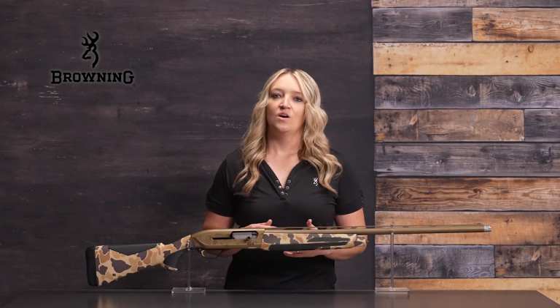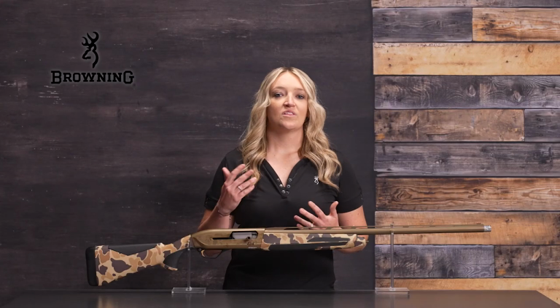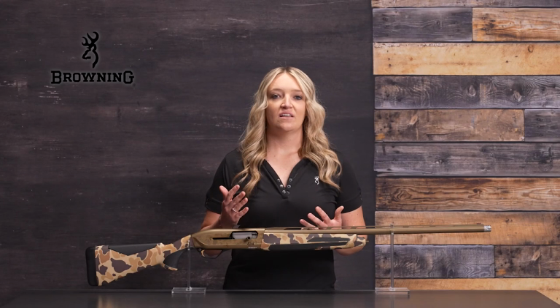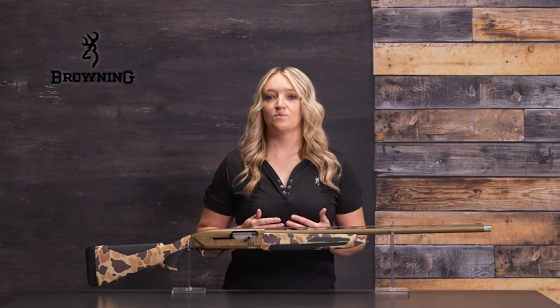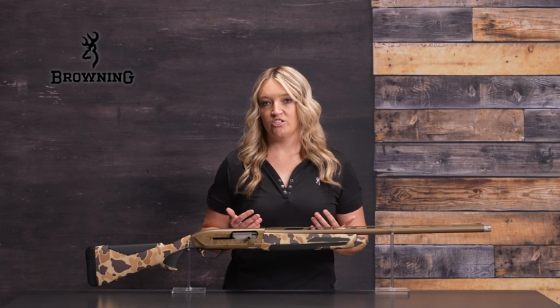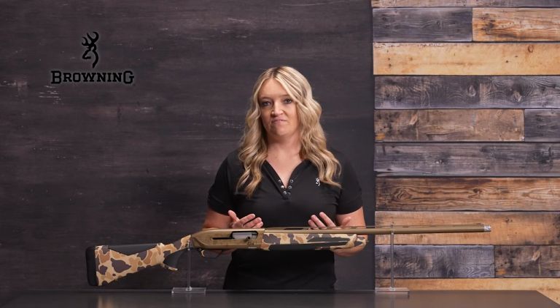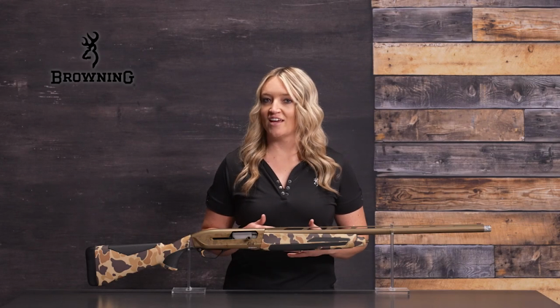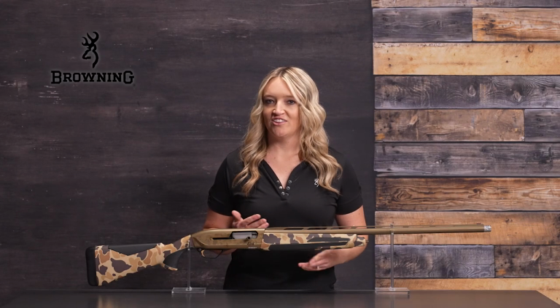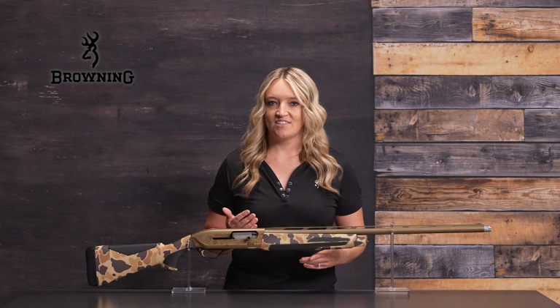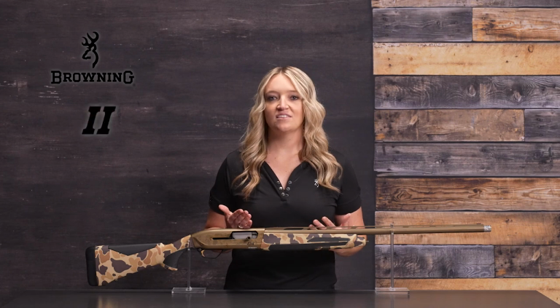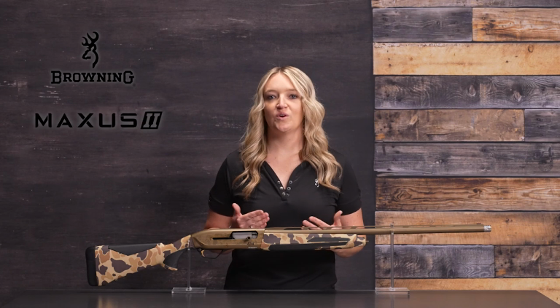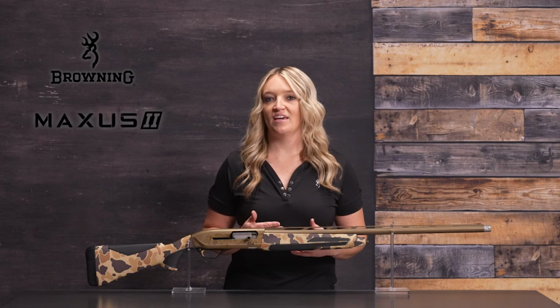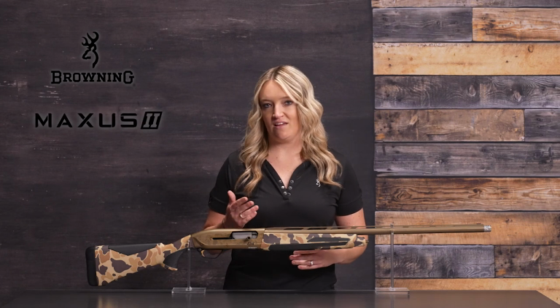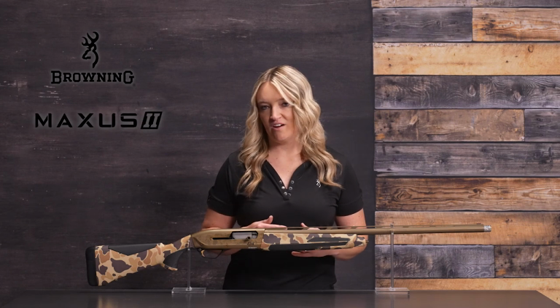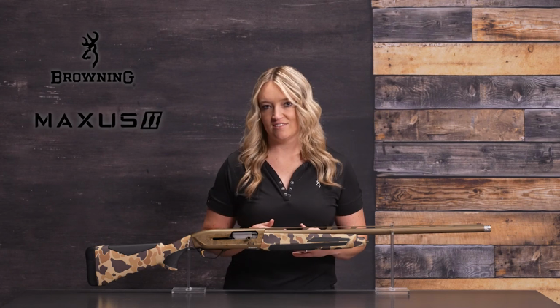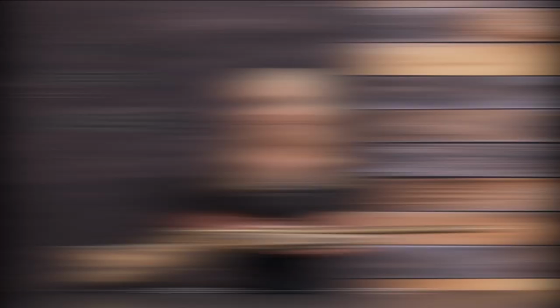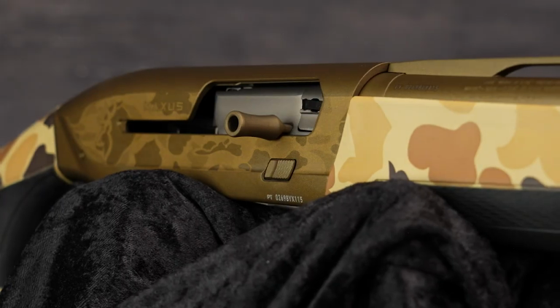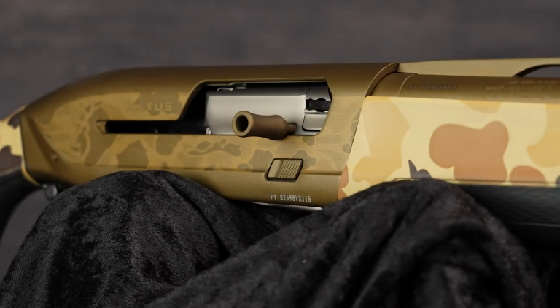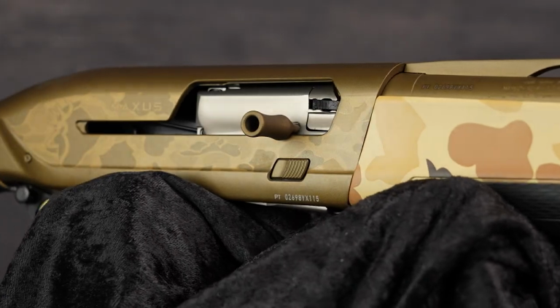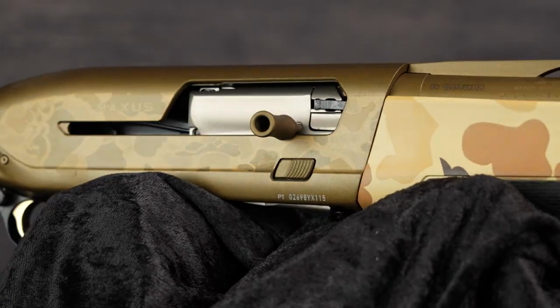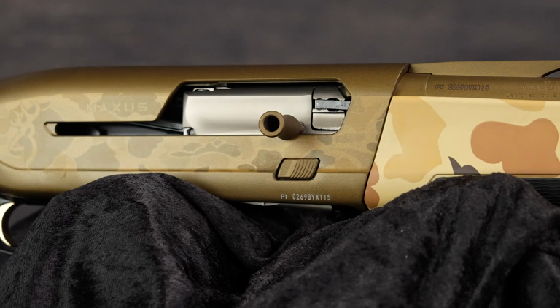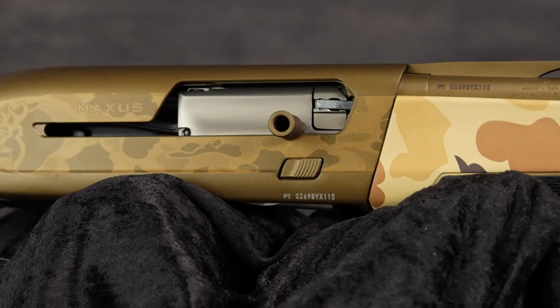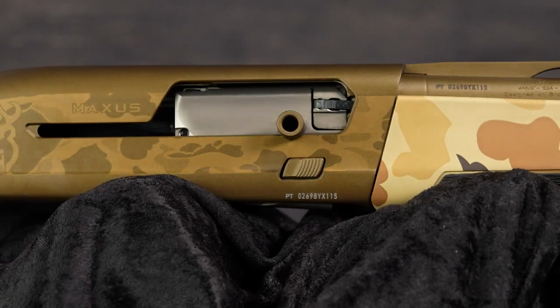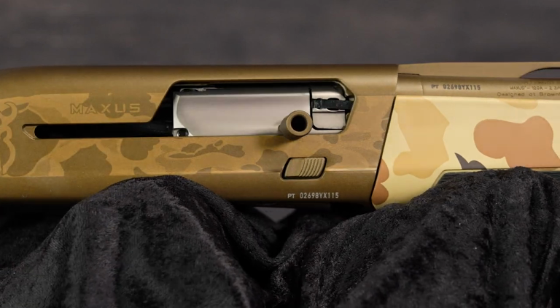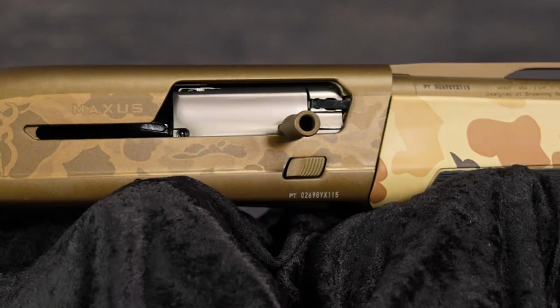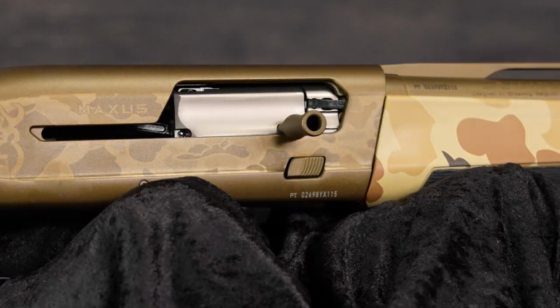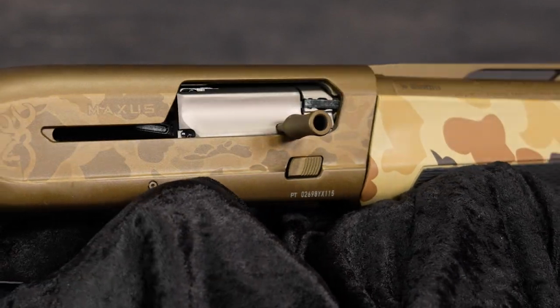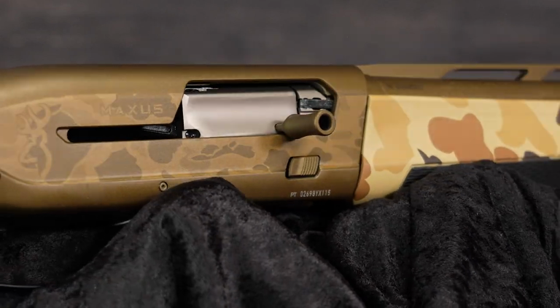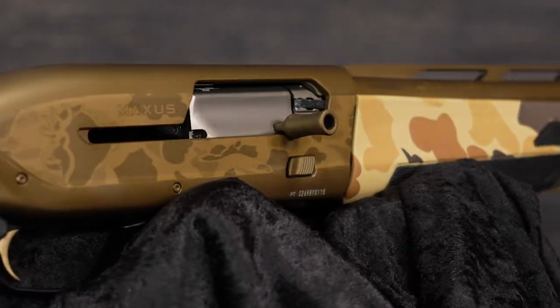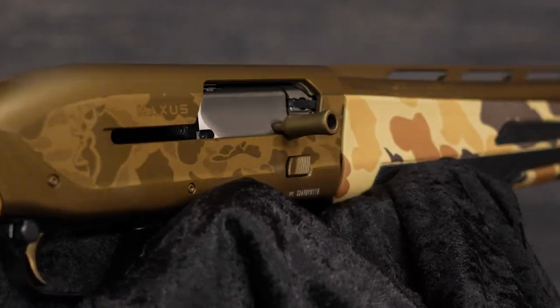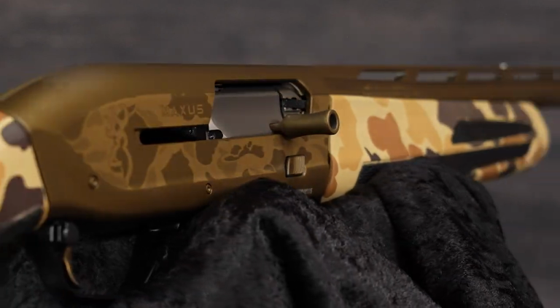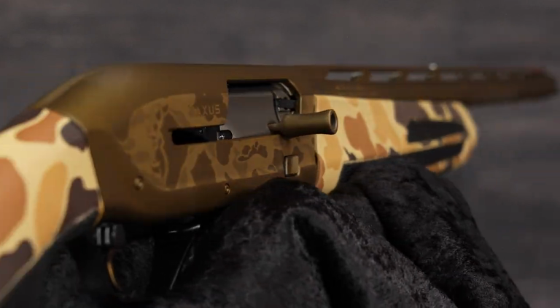With reliability, superior shooting comfort, and downright good looks, the Maxxis II Wicked Wing is made for waterfowl hunts. It features a tough Cerakote camo finish on the receiver and Cerakote barrel finish that looks good and protects from wear and corrosion.